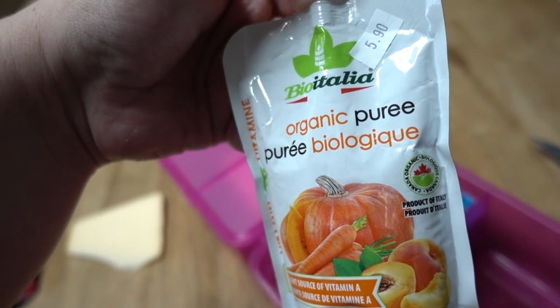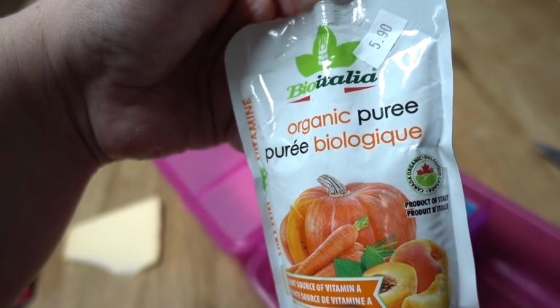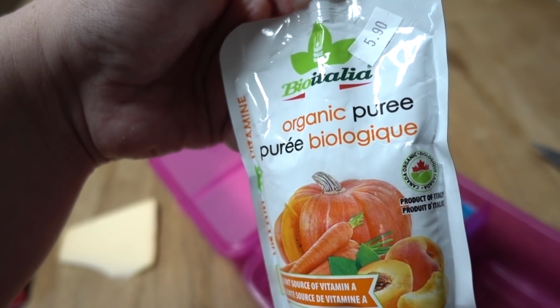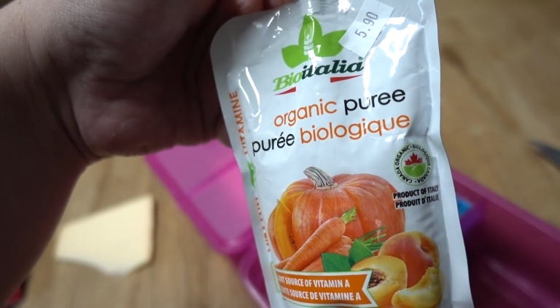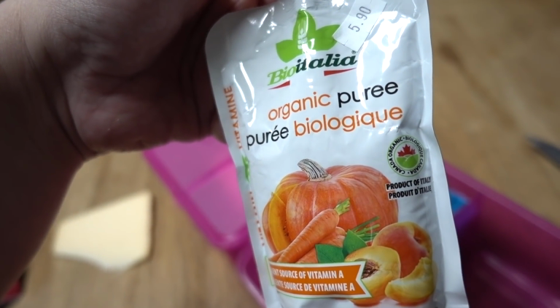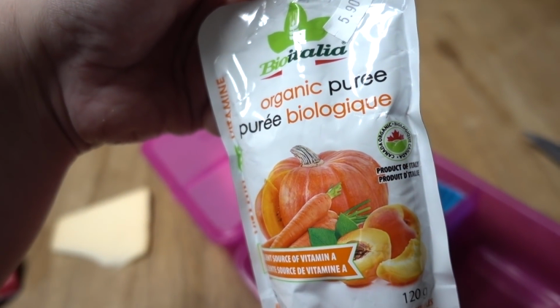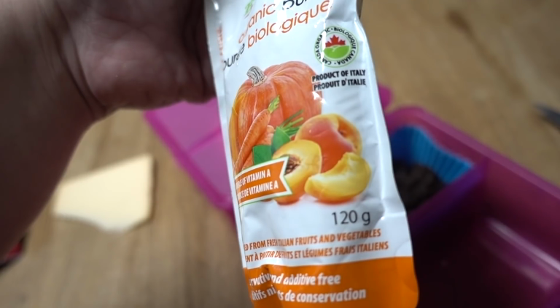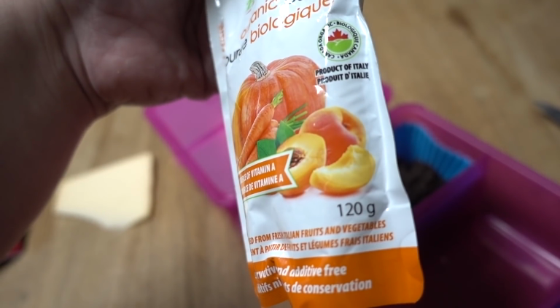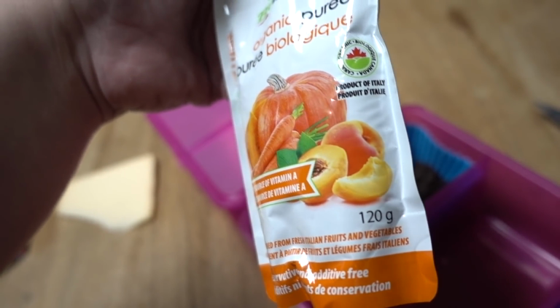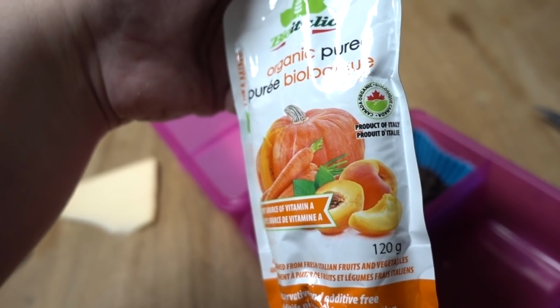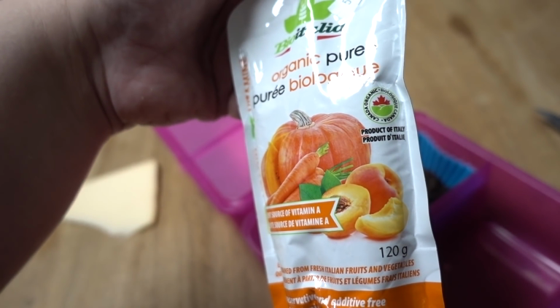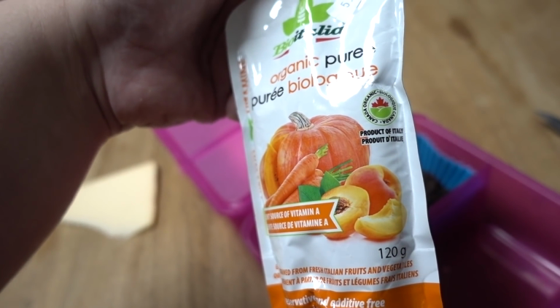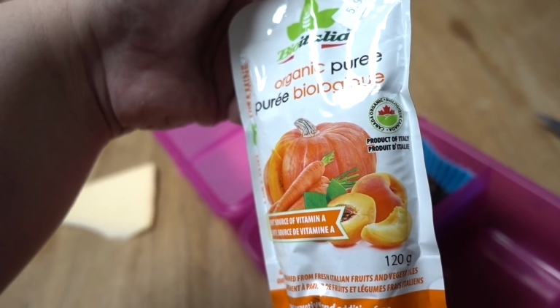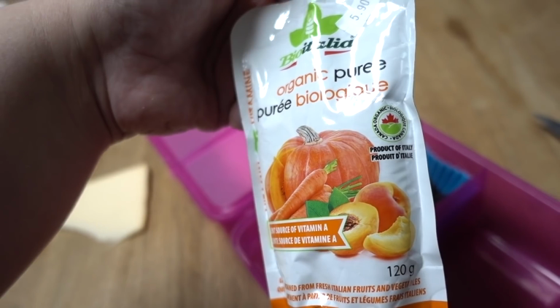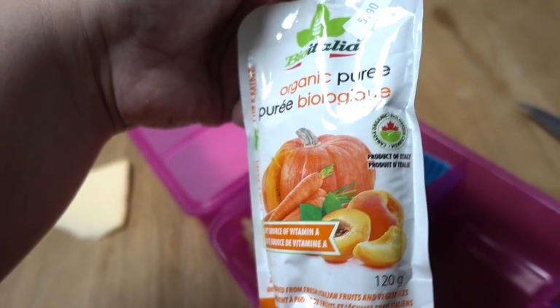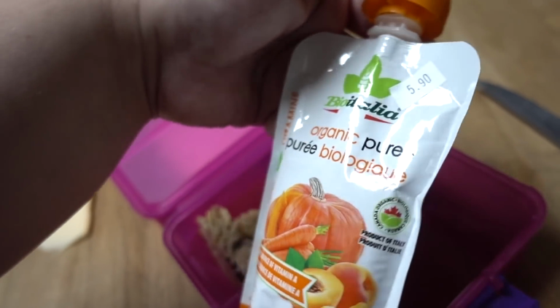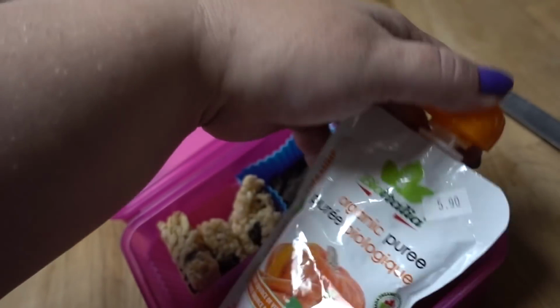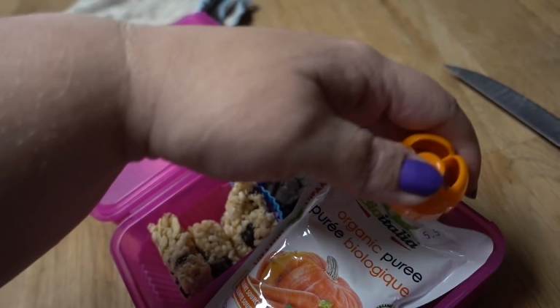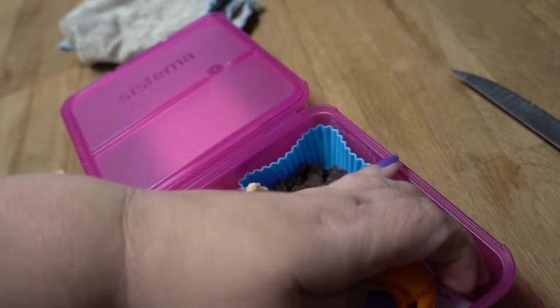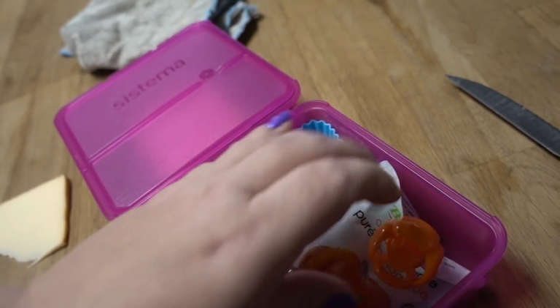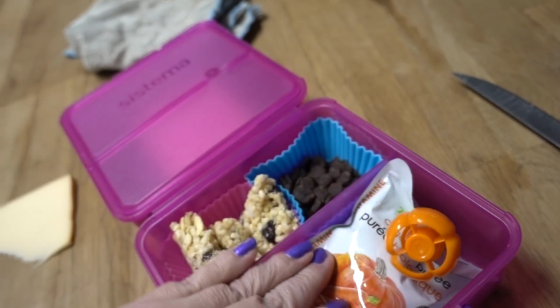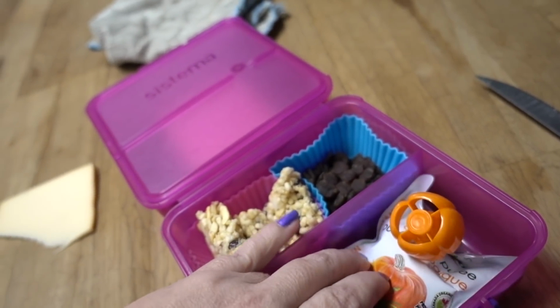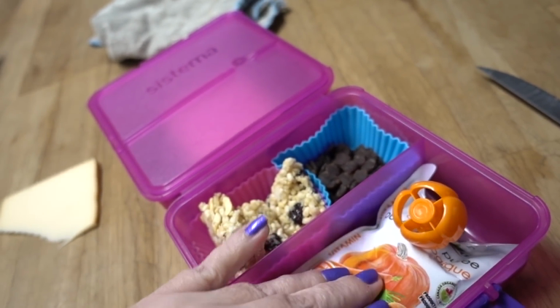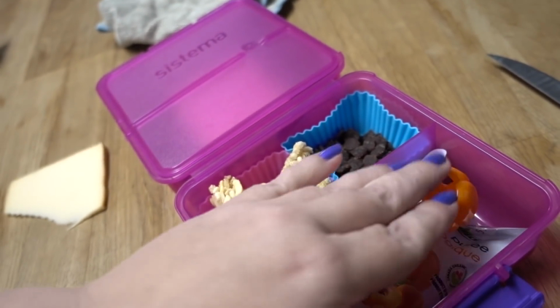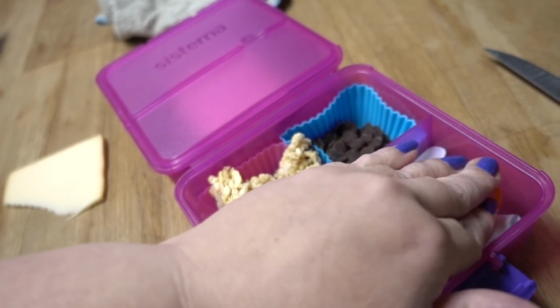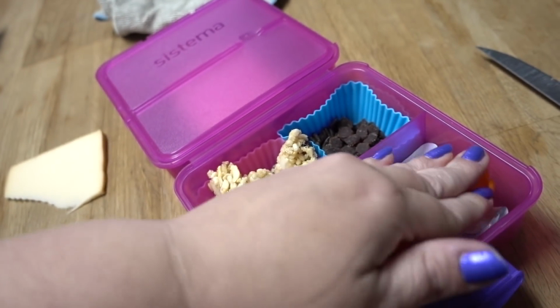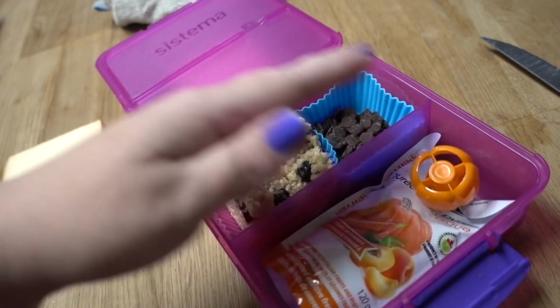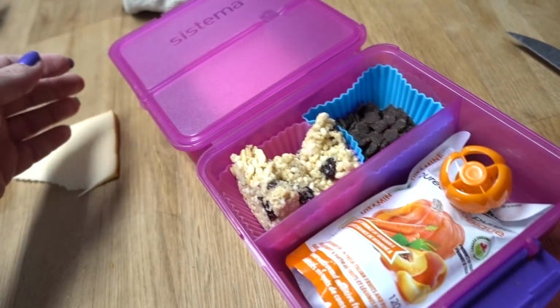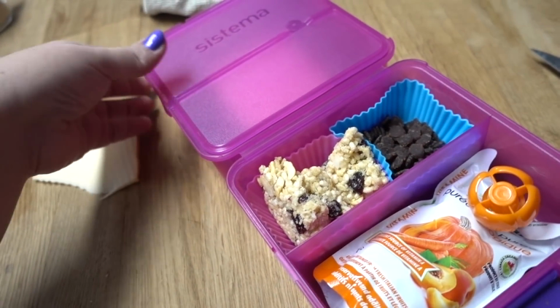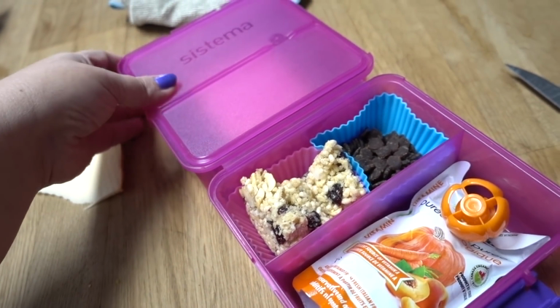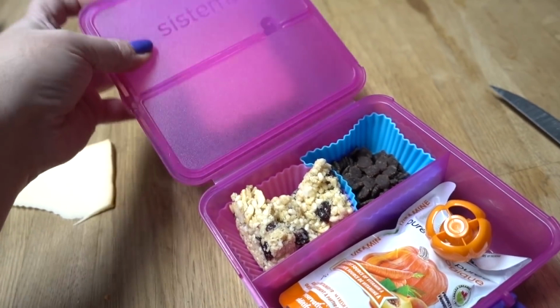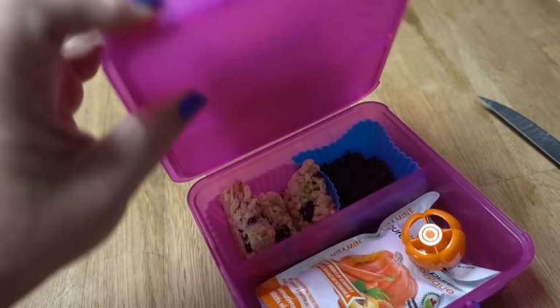Organic puree. Looks like peaches, pumpkin, and carrot. So that is his lunch today.